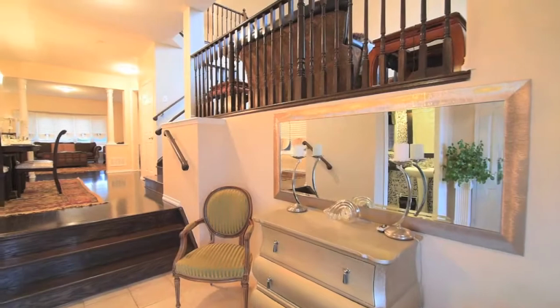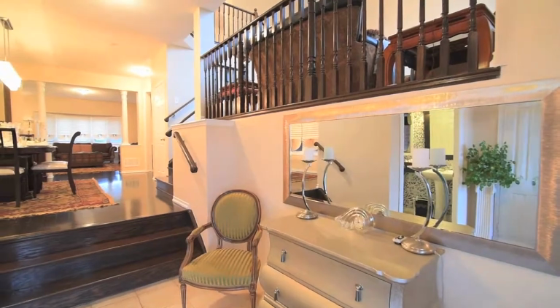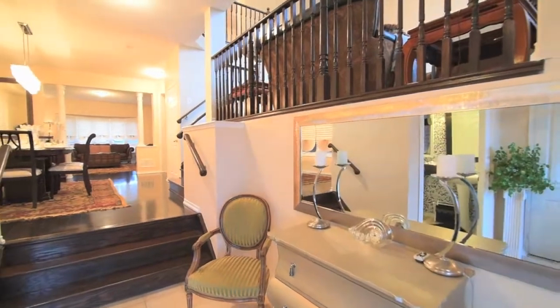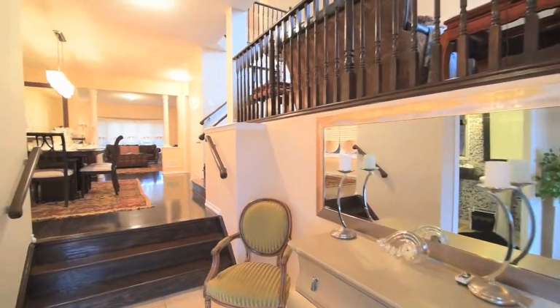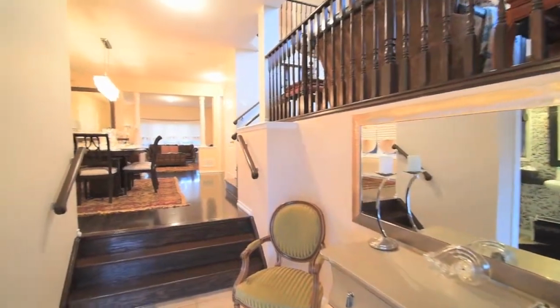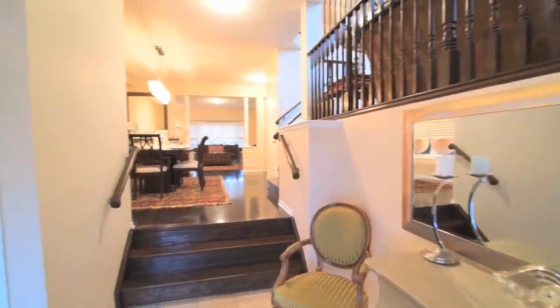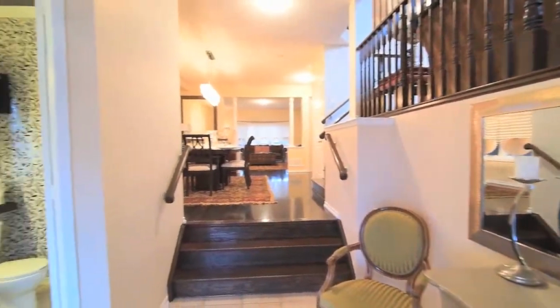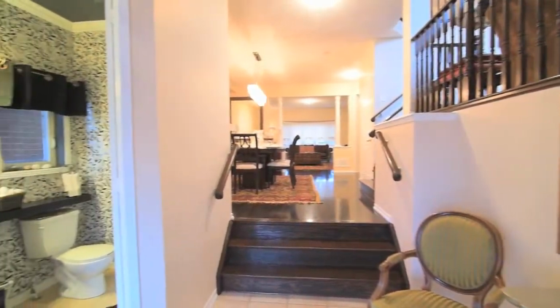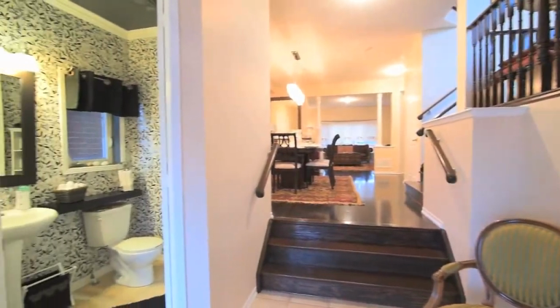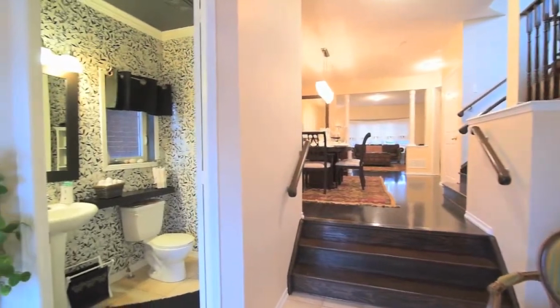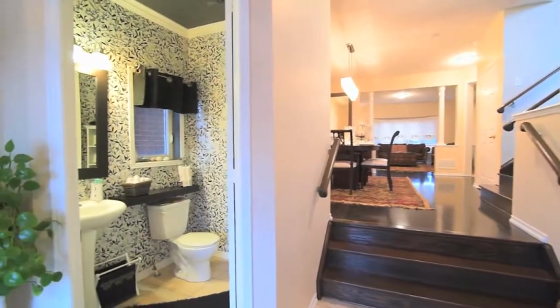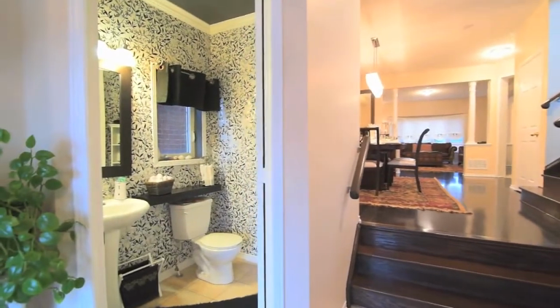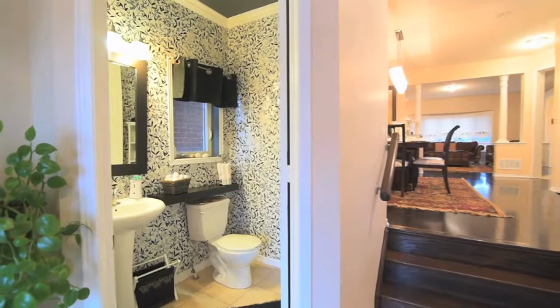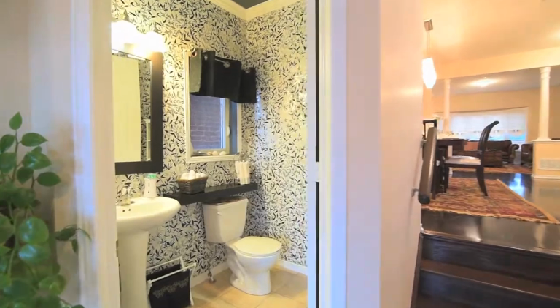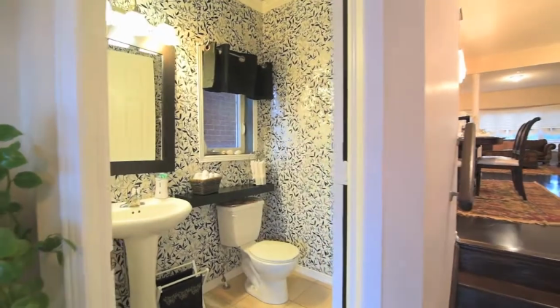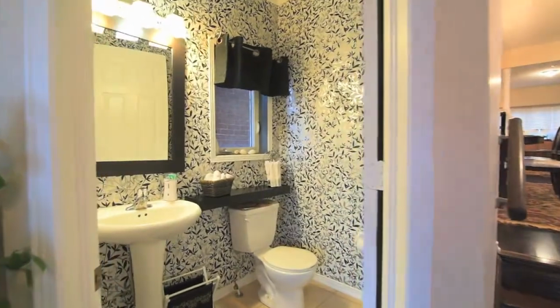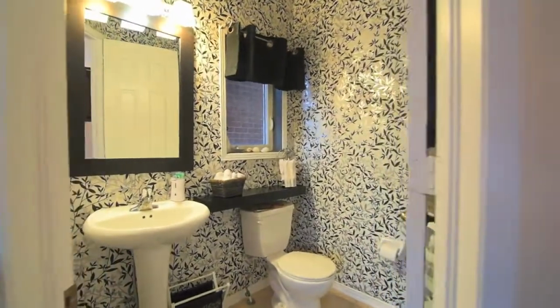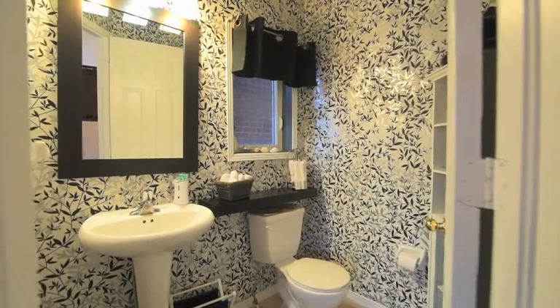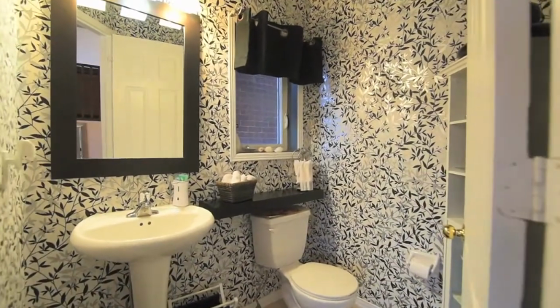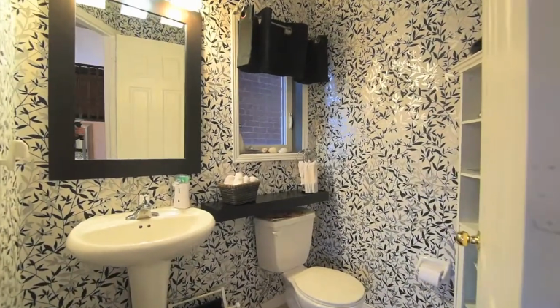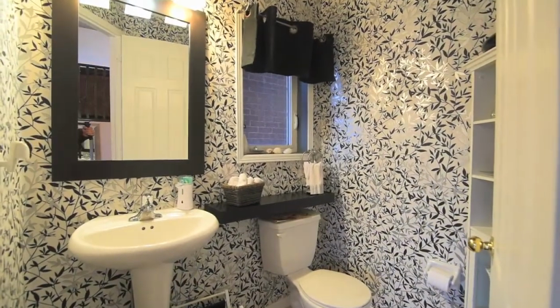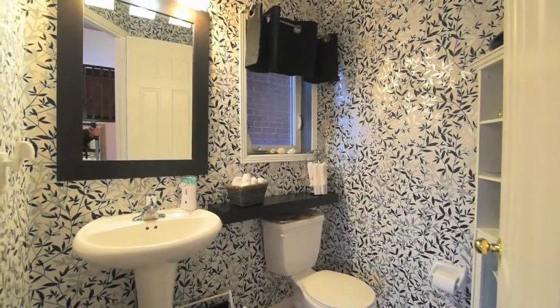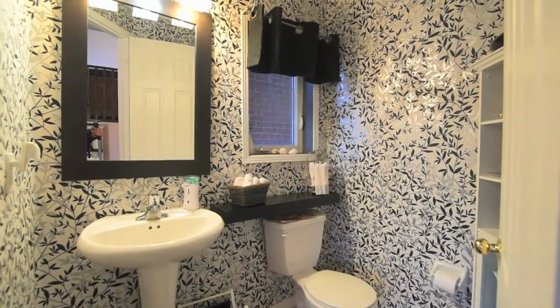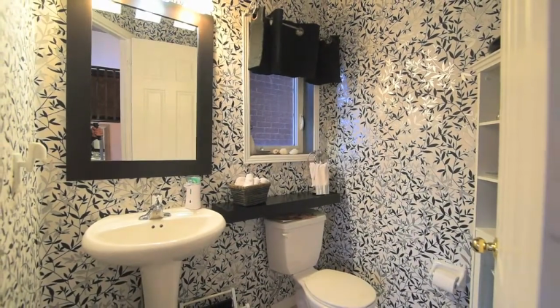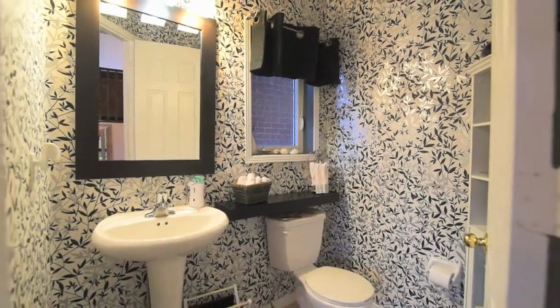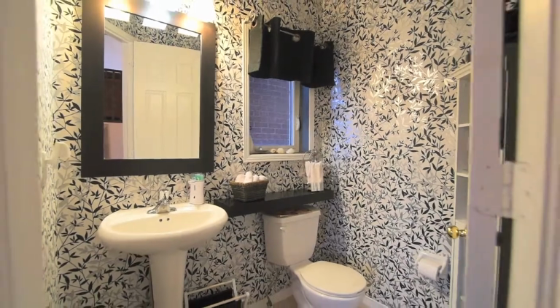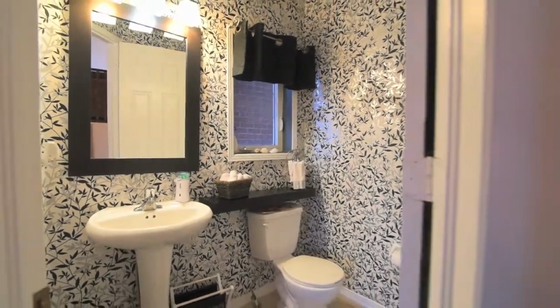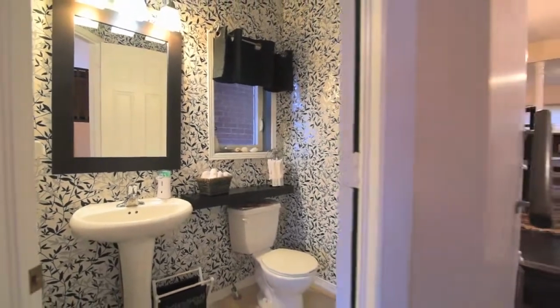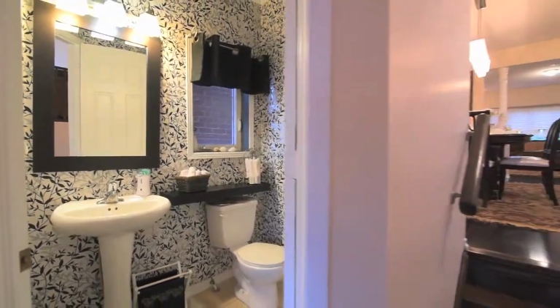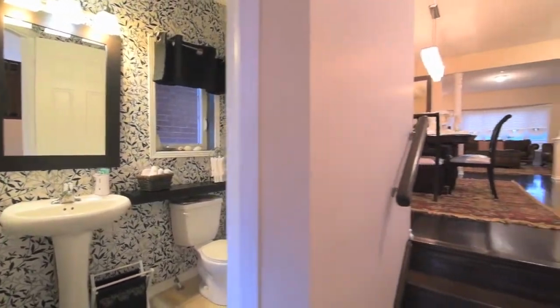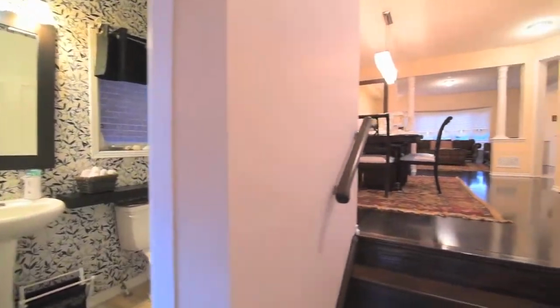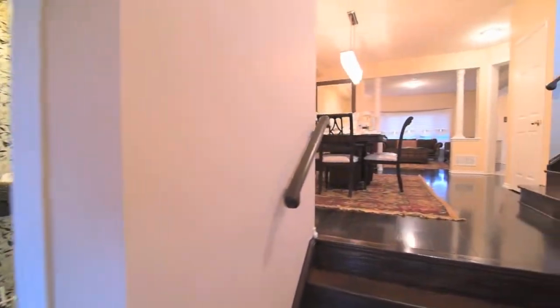Opening into an inviting ceramic-tiled front foyer with double closet and a well-appointed powder room, the main level features spacious principal rooms with nine-foot ceilings, decor columns, and dark hardwood floors throughout most of the rooms.